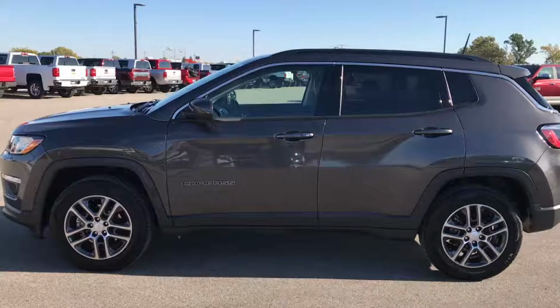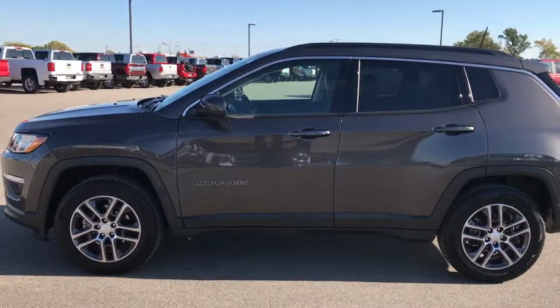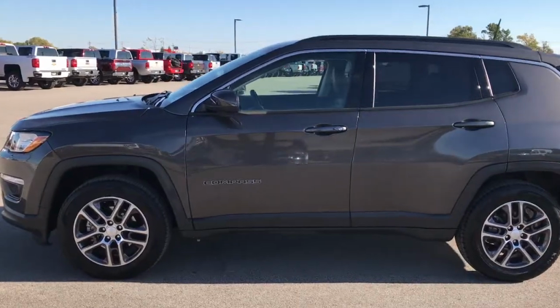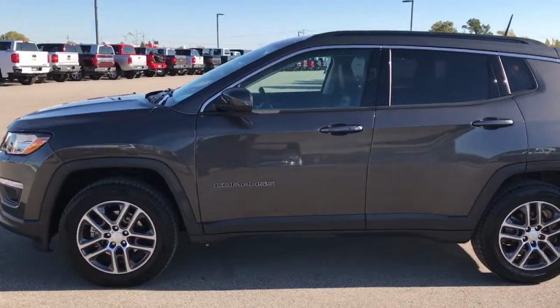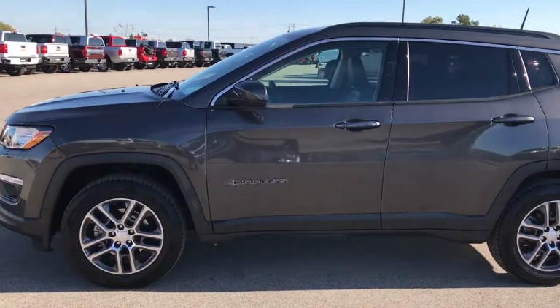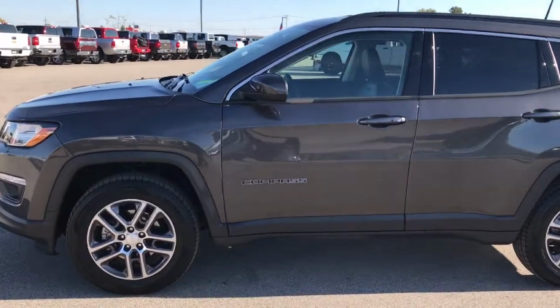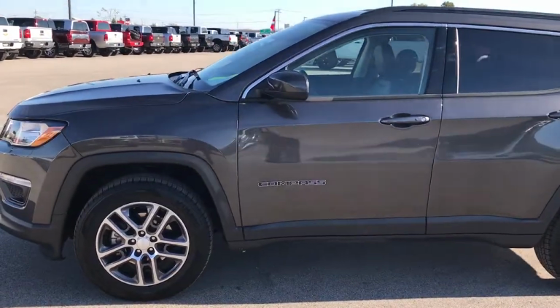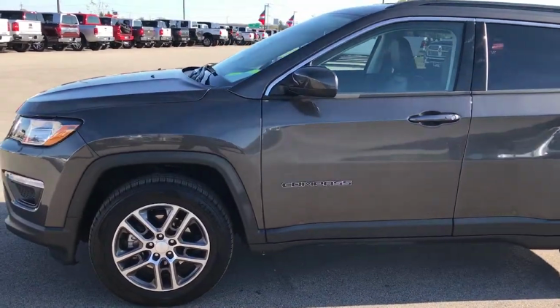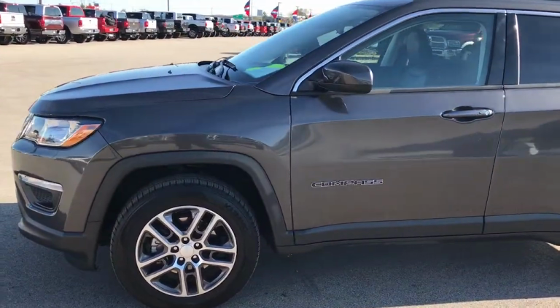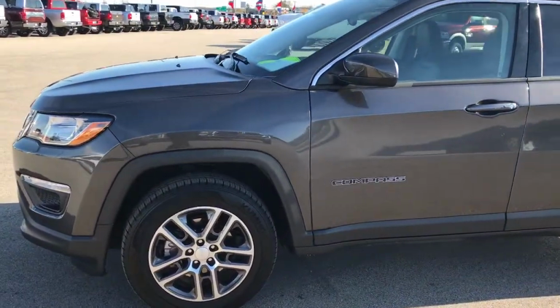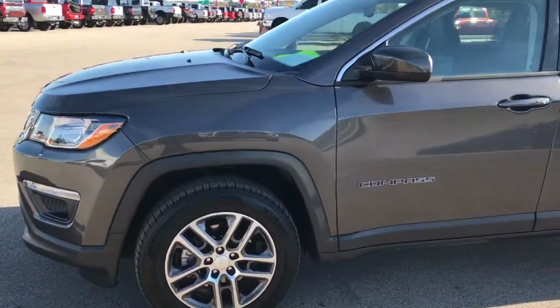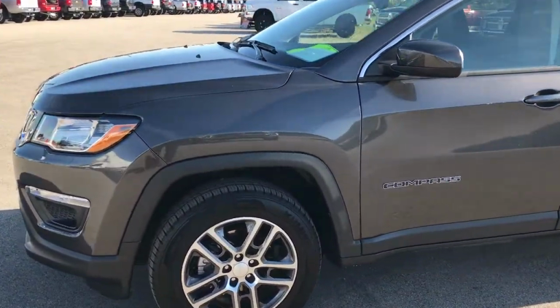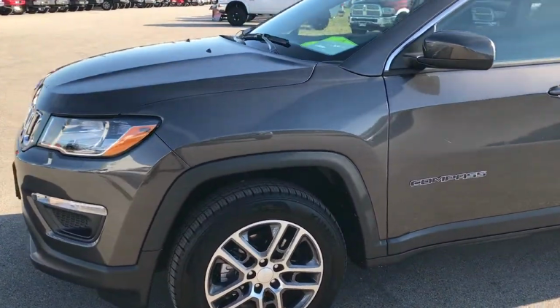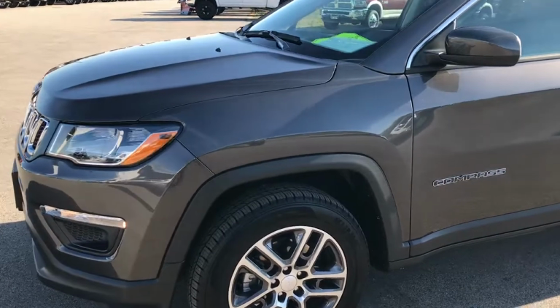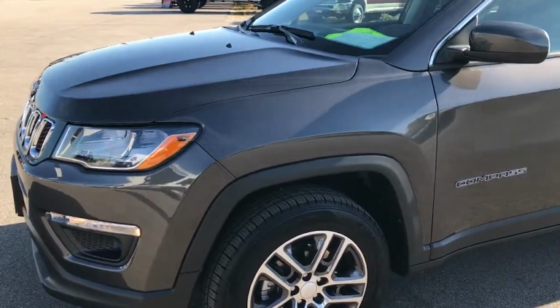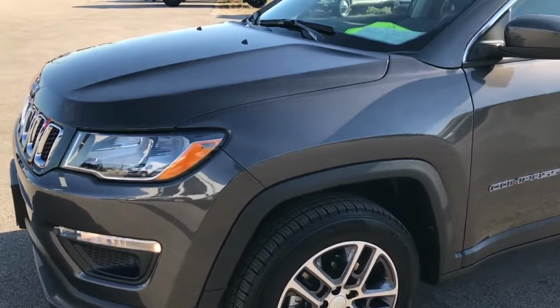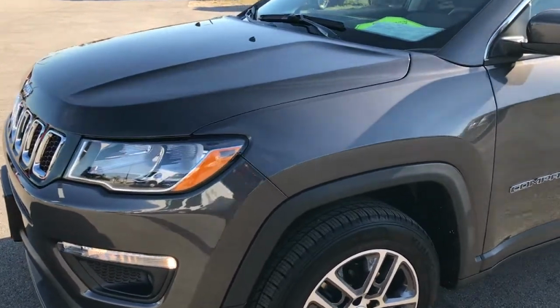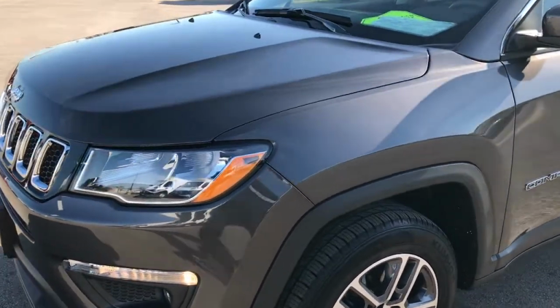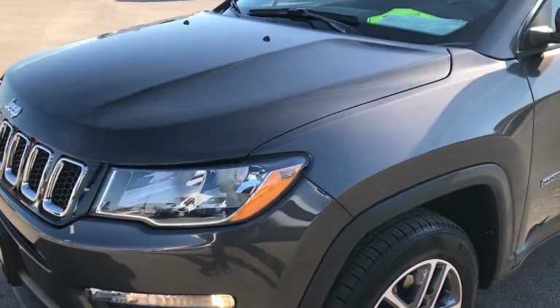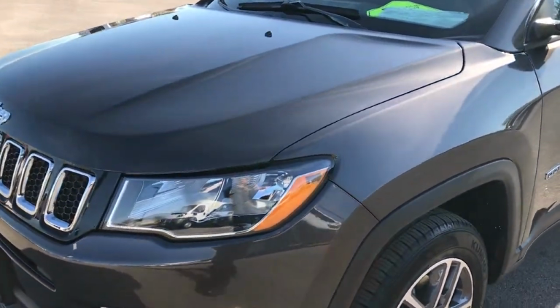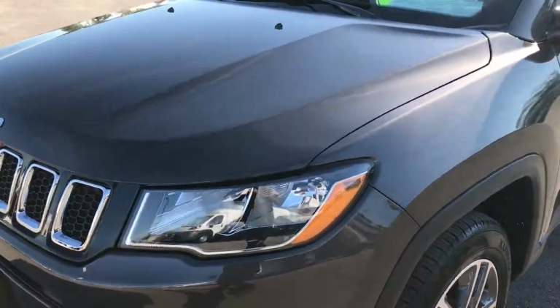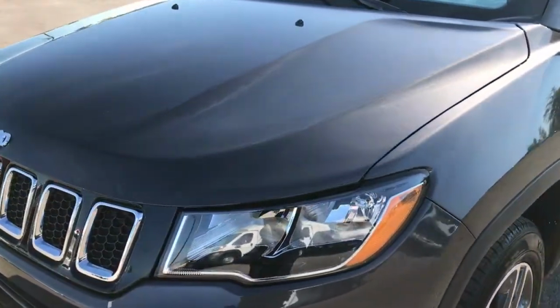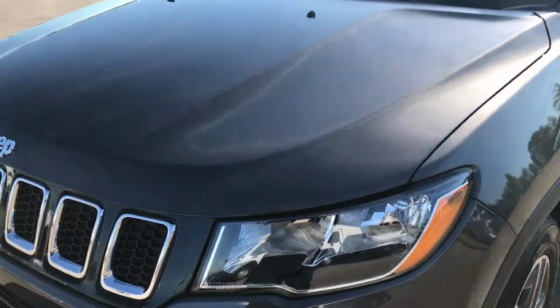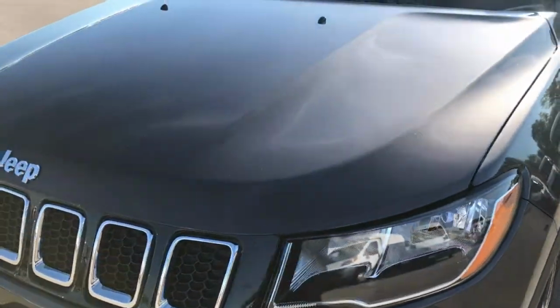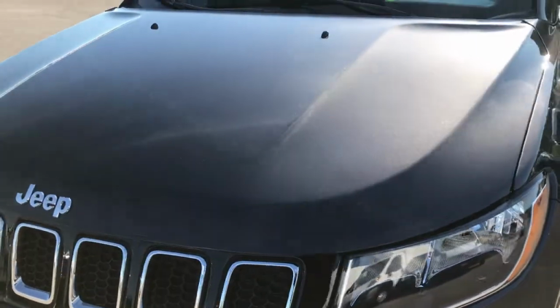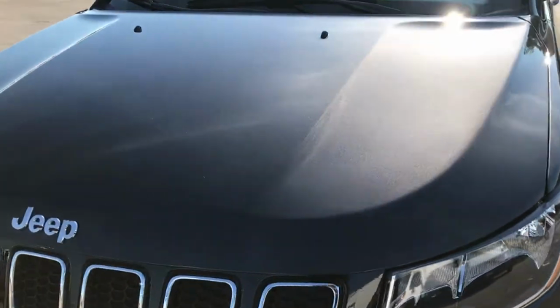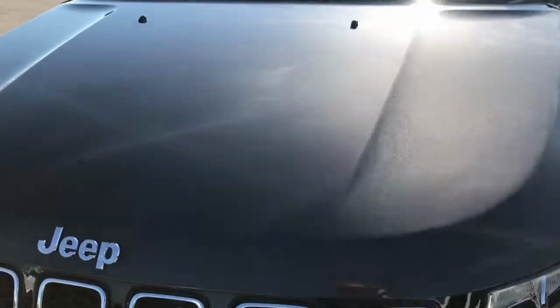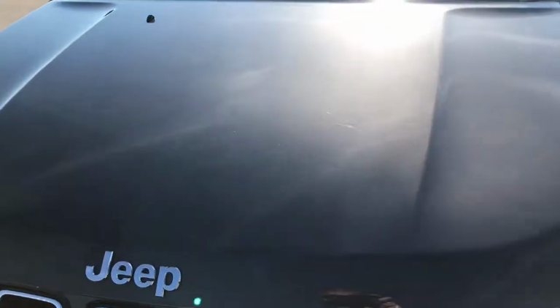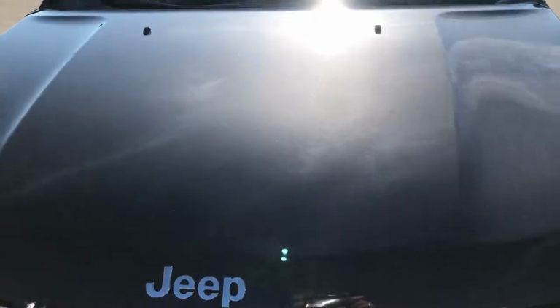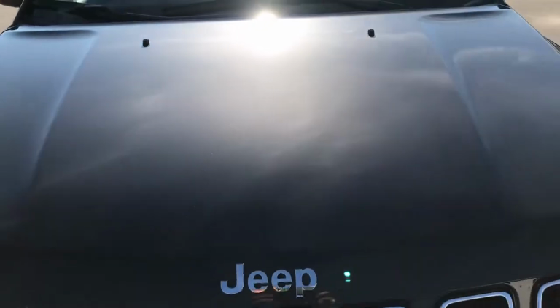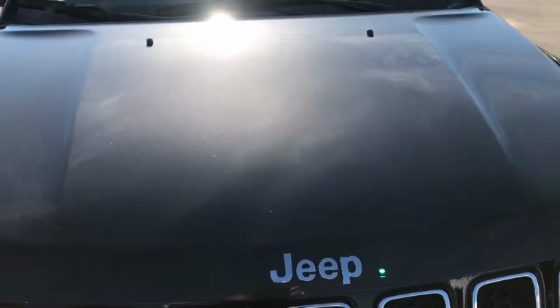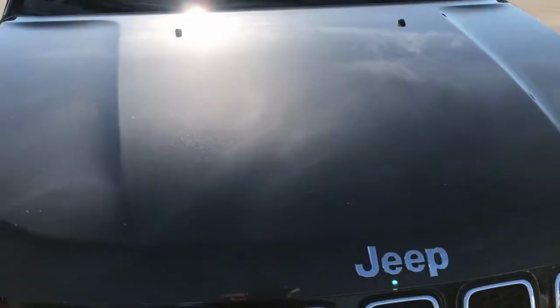This is stock number 7J326A. We are here at Summit Automotive in Fond du Lac, Wisconsin, checking out this 2017 Jeep Compass Latitude 4-wheel drive.